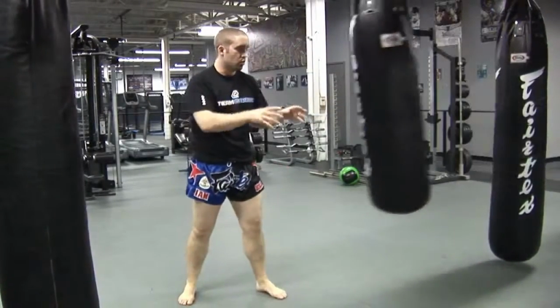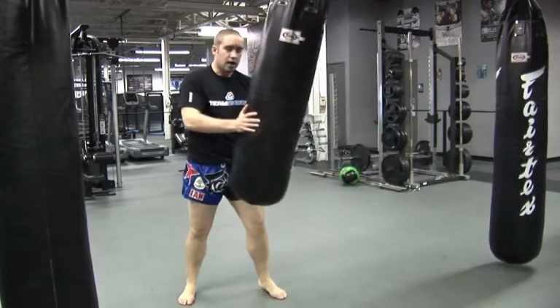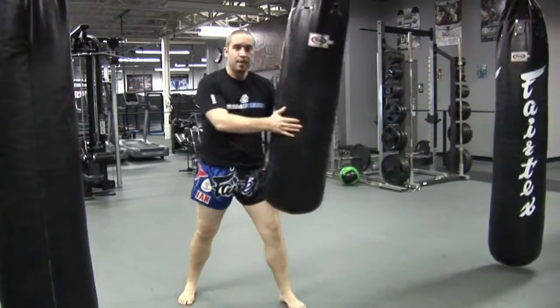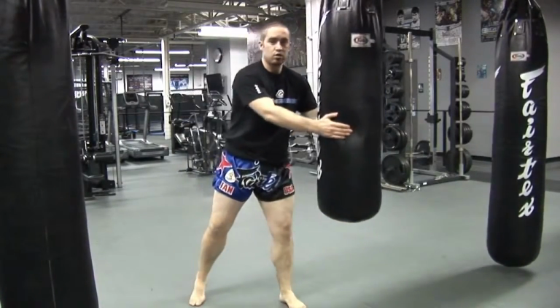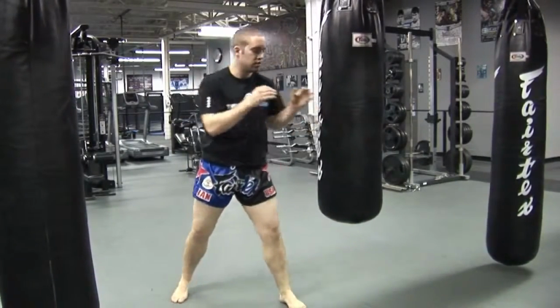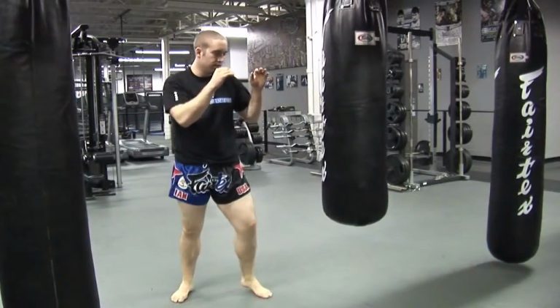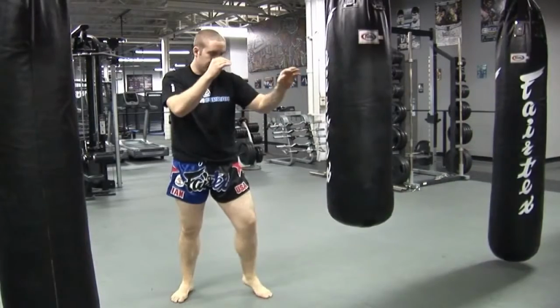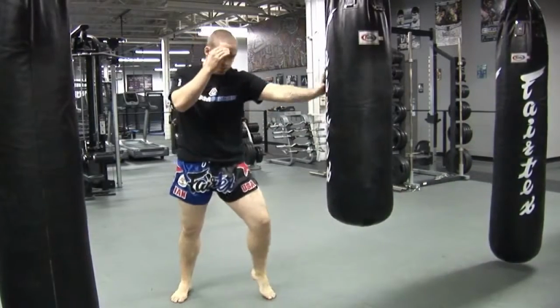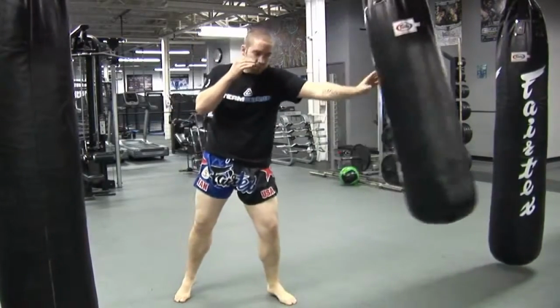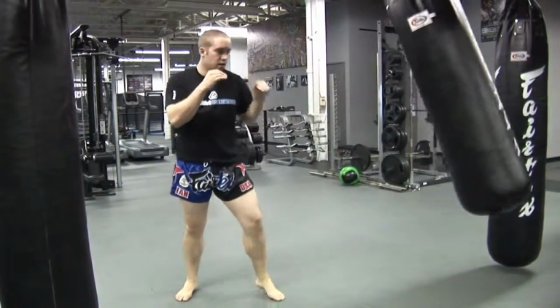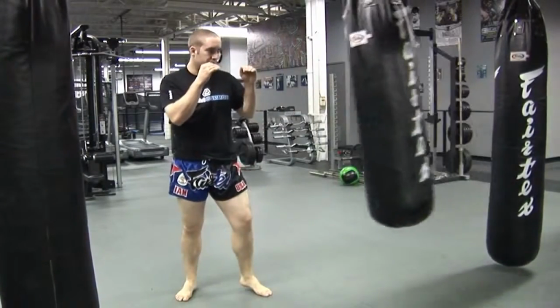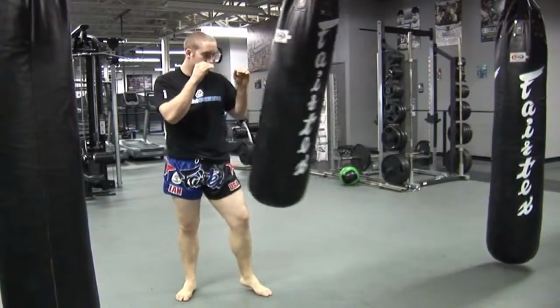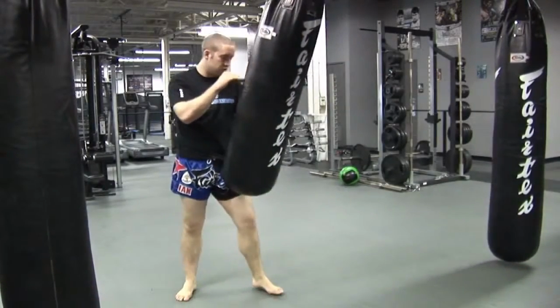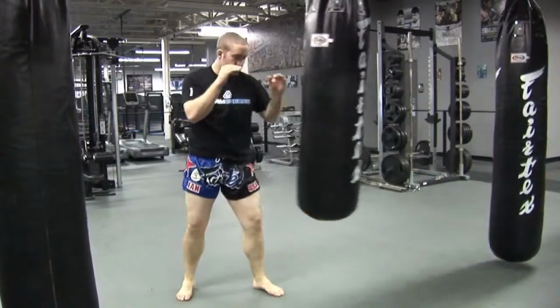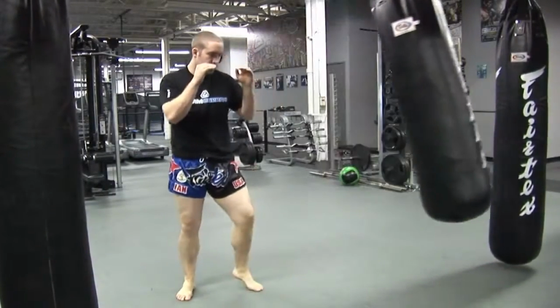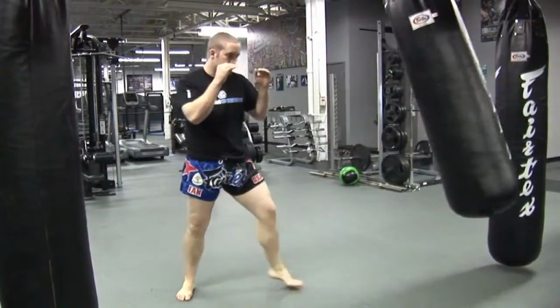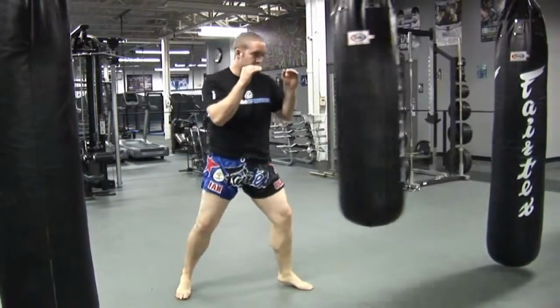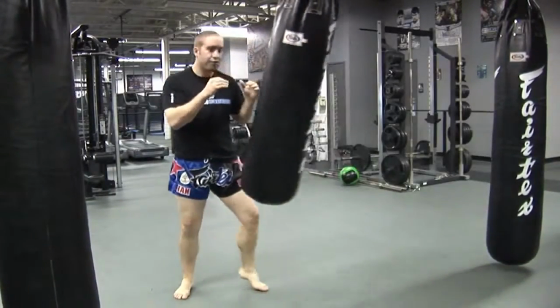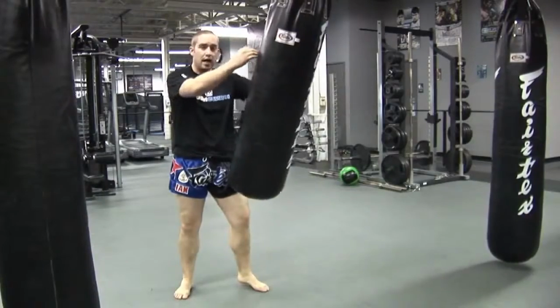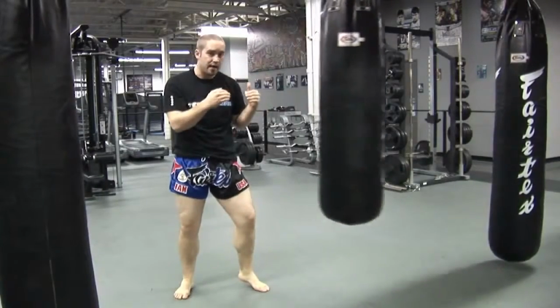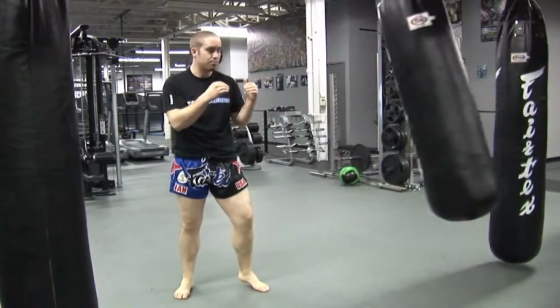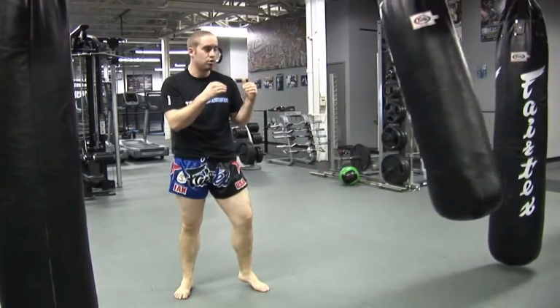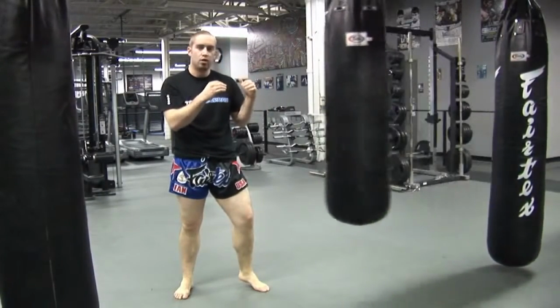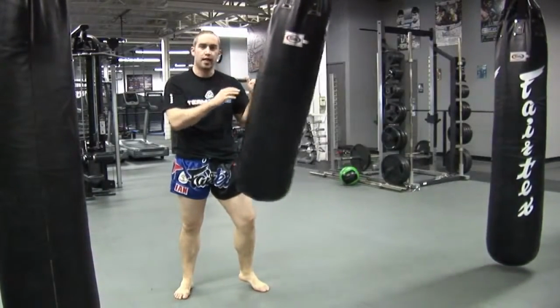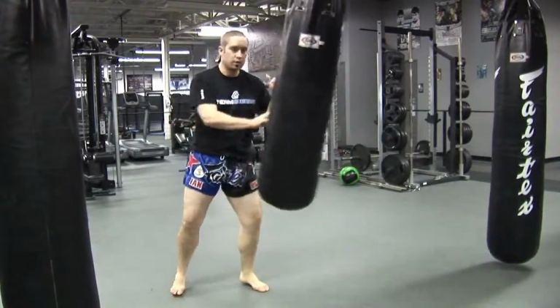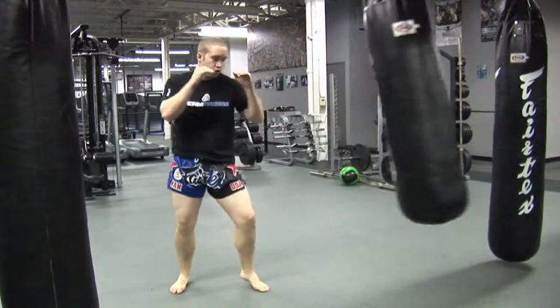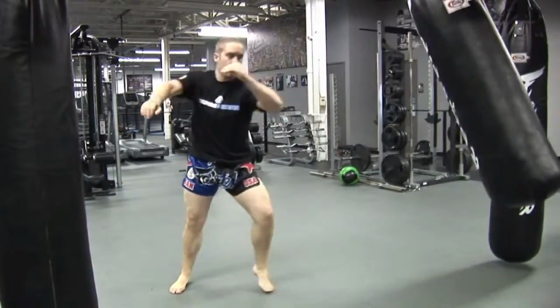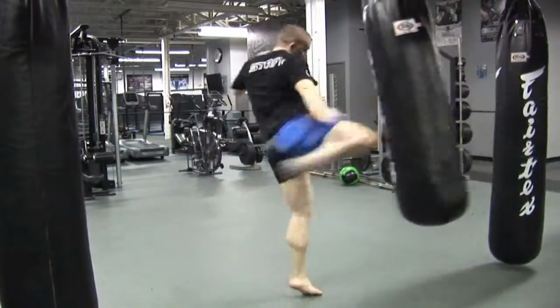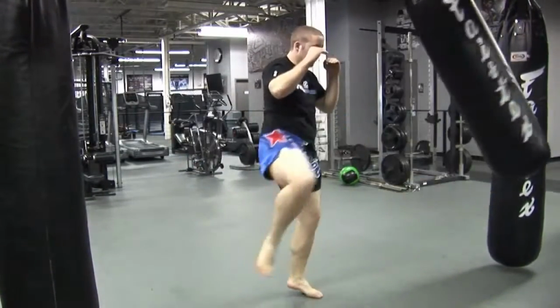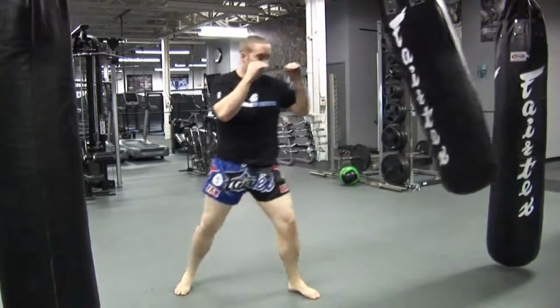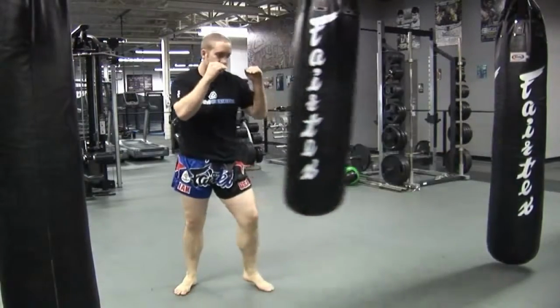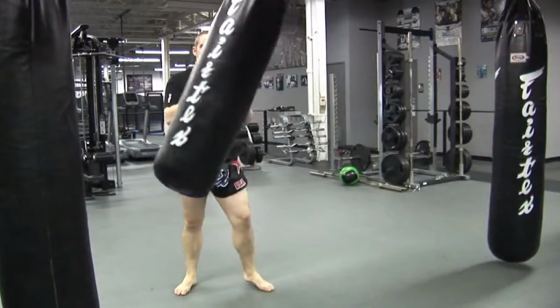One more time — if the bag's neutral, I'm going to go ahead and push the bag with my lead hand and let it start to swing. Step out at a 45, time that bag as it comes back to you on the downswing, and you're going to throw the kick. Then back to your stance.